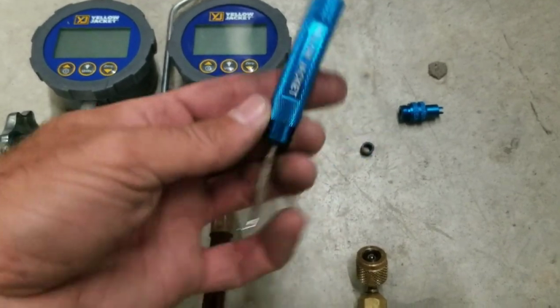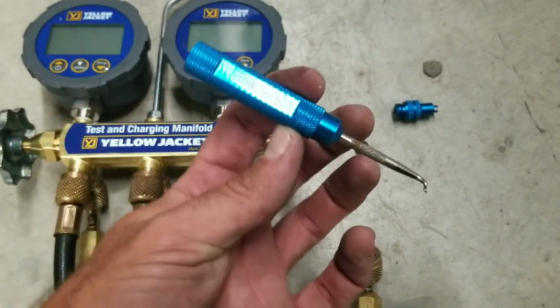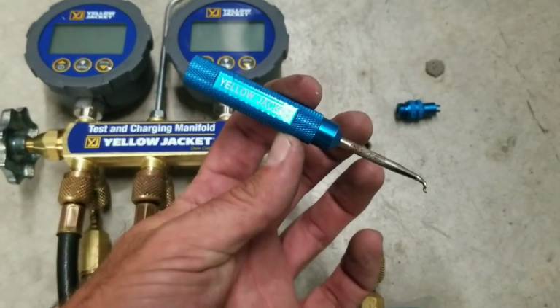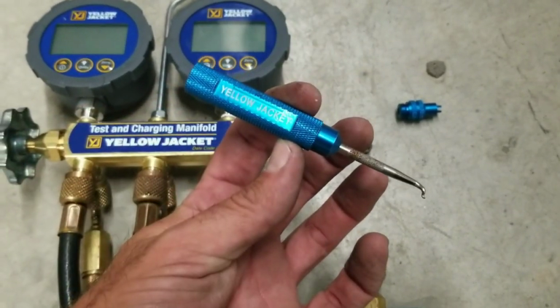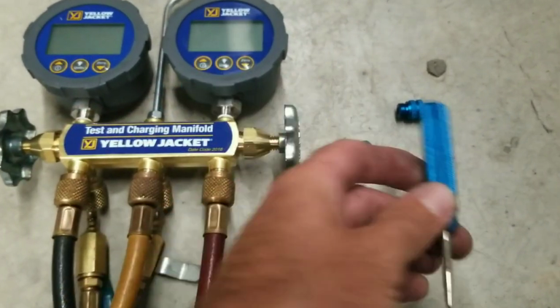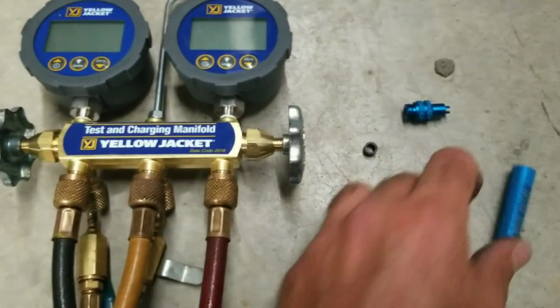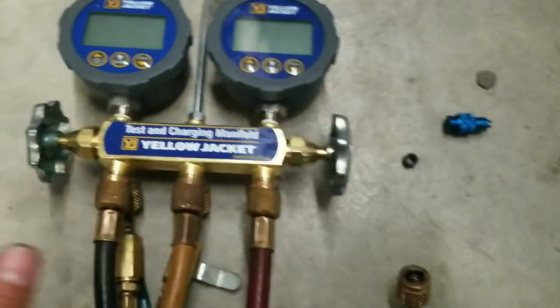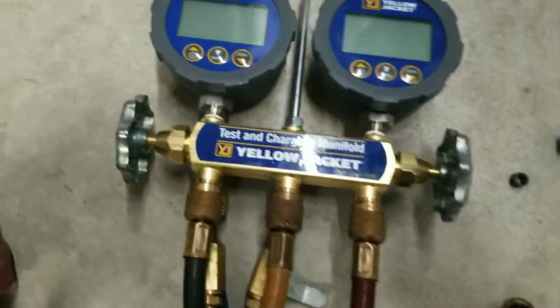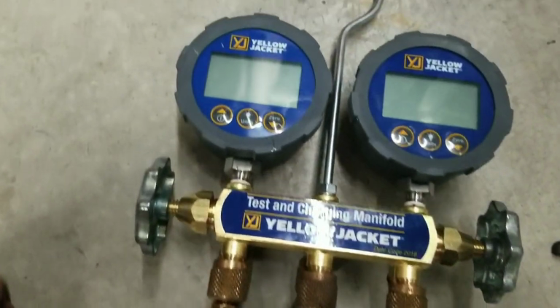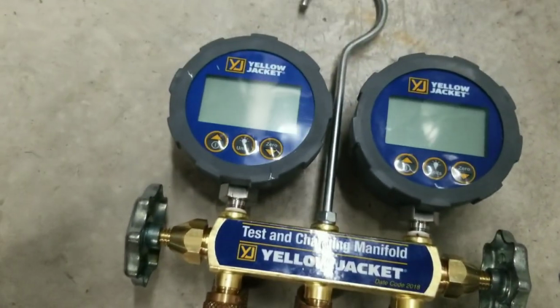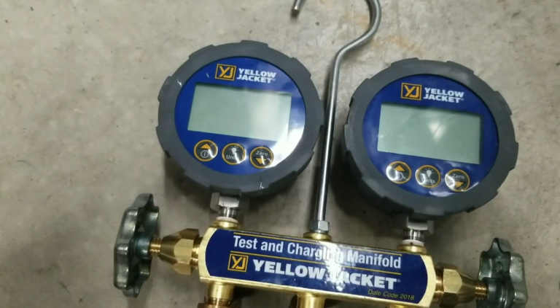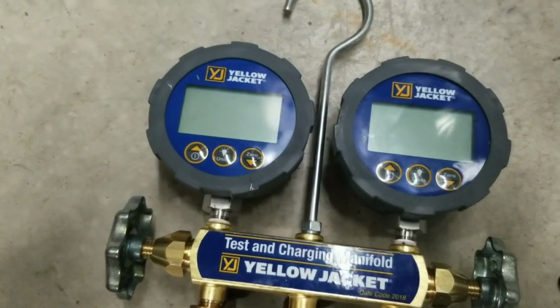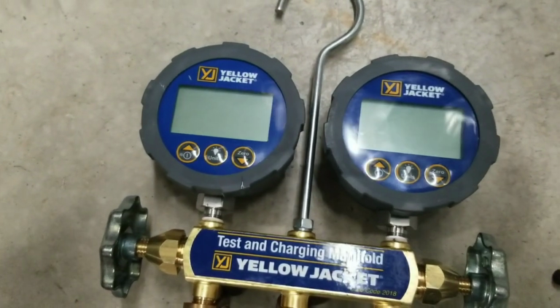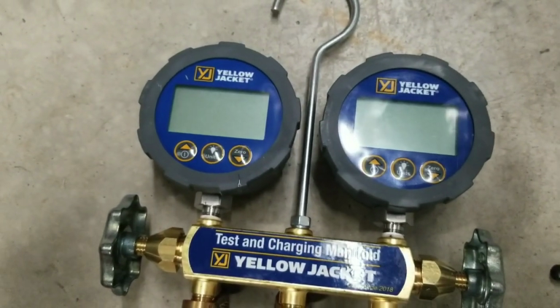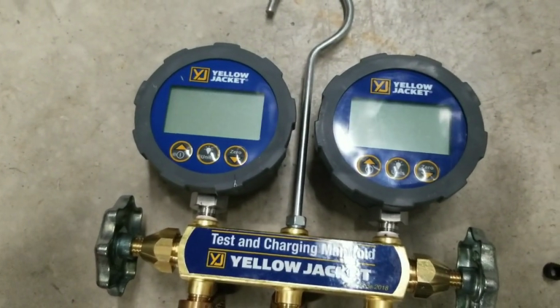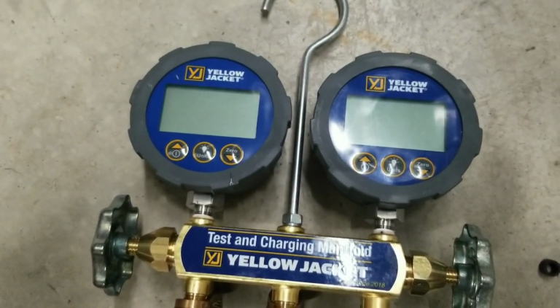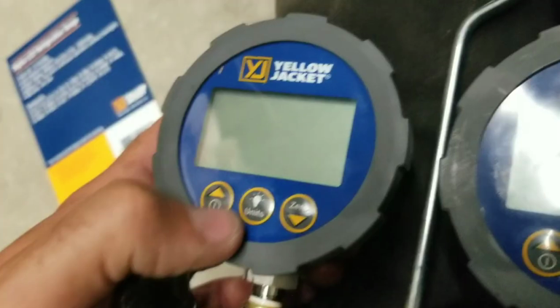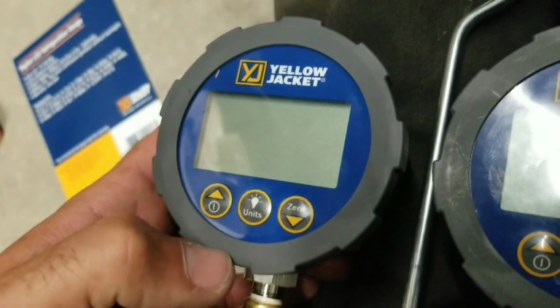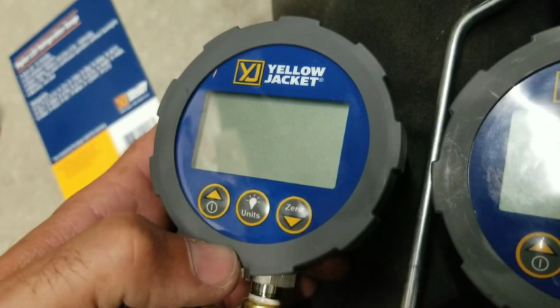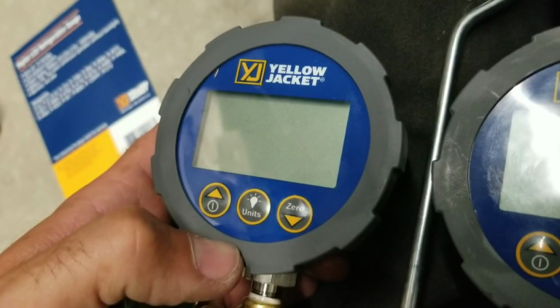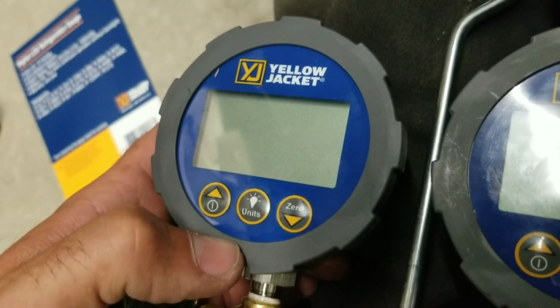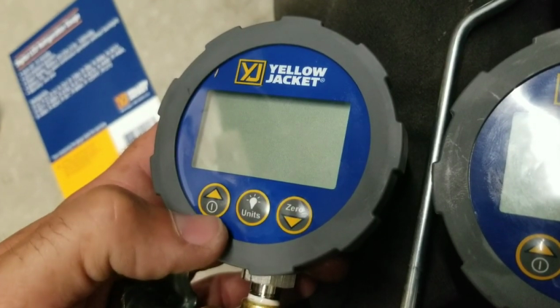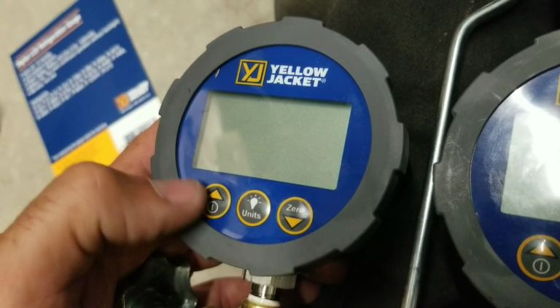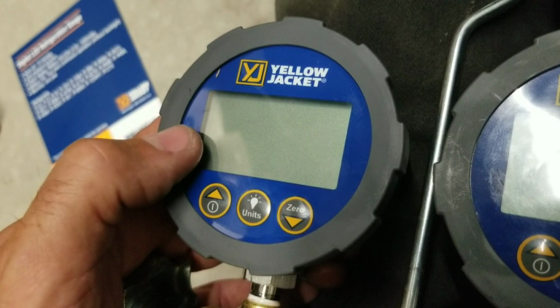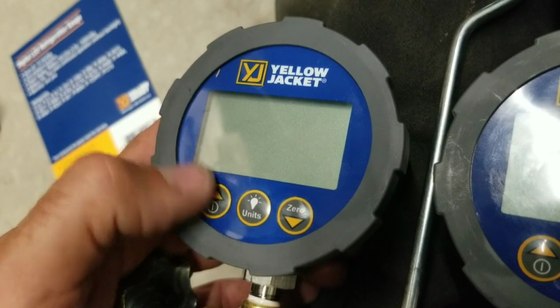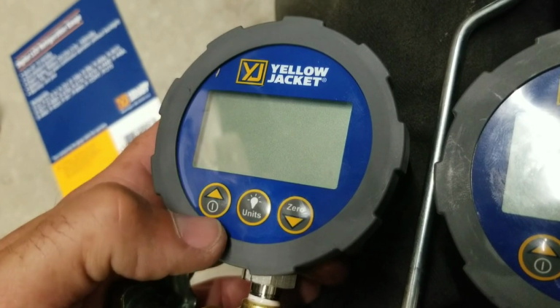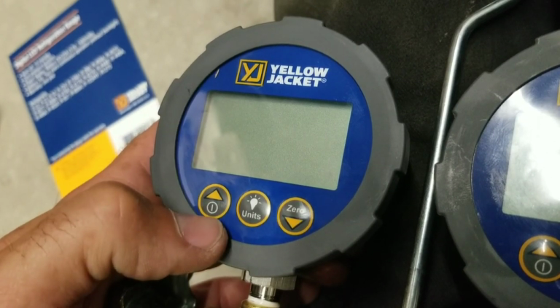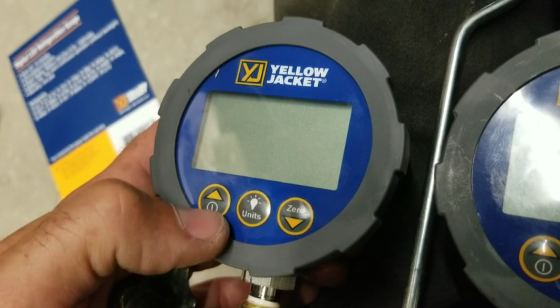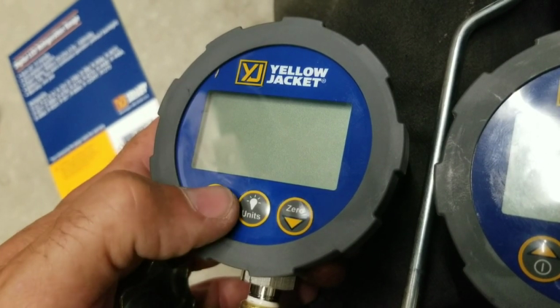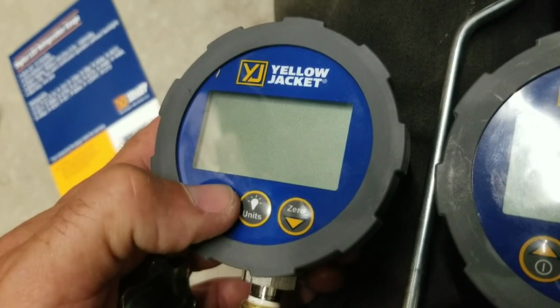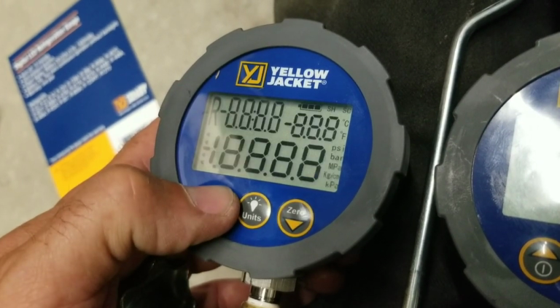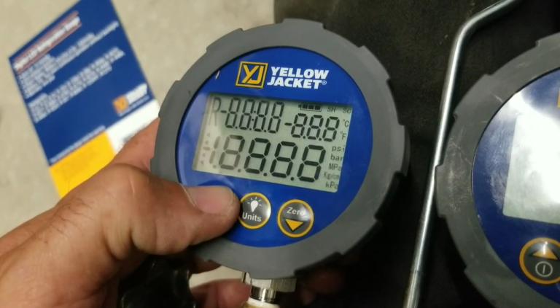Change them out with this thing — good to go. So let's turn these digital gauges on and see how they work. This is a pretty straightforward gauge to use. To turn it on, we just hold the power button down.